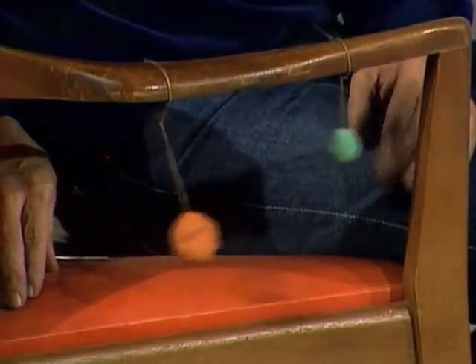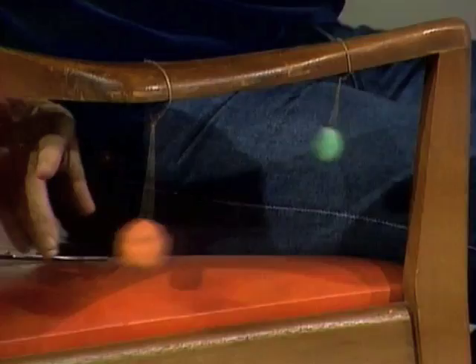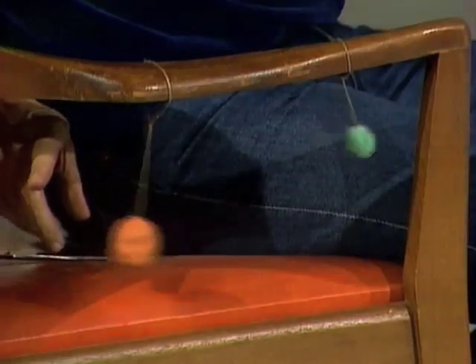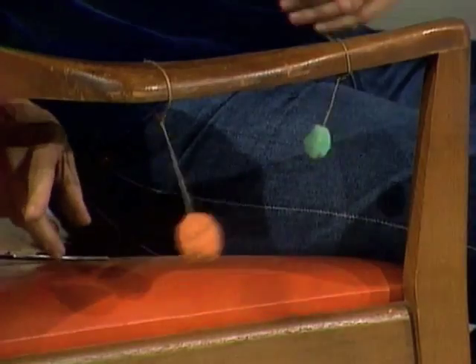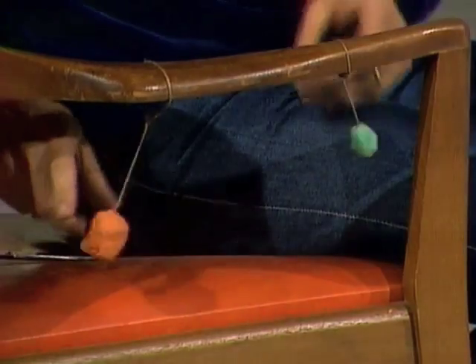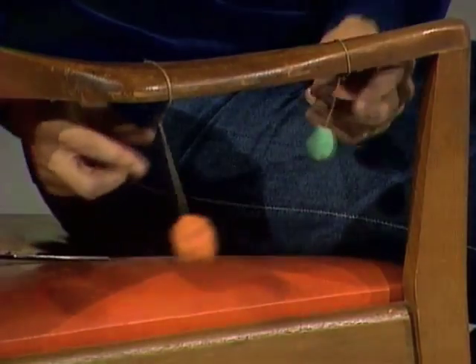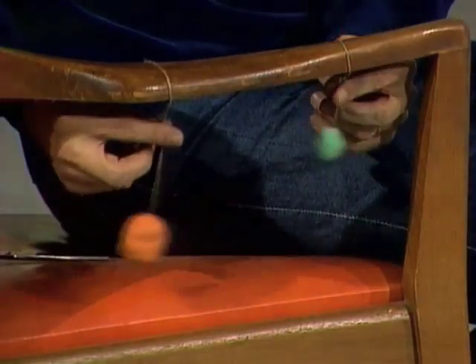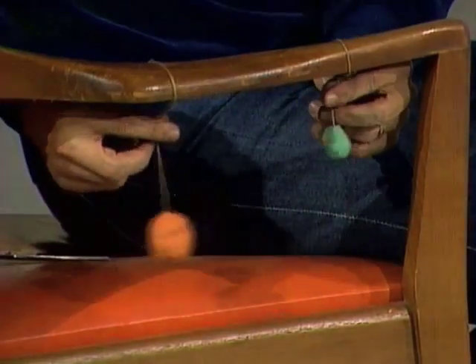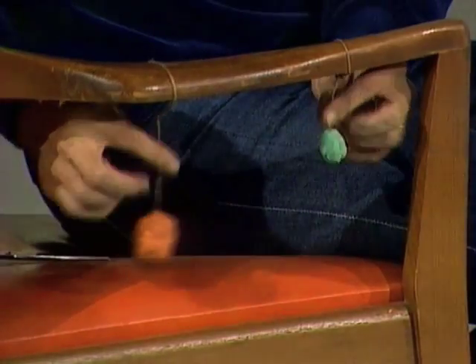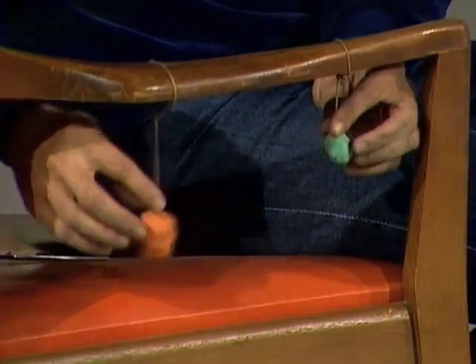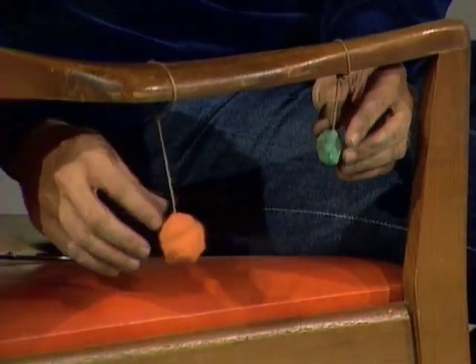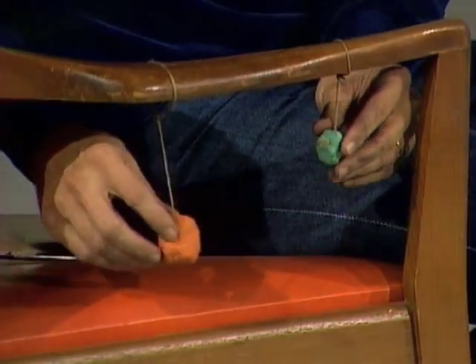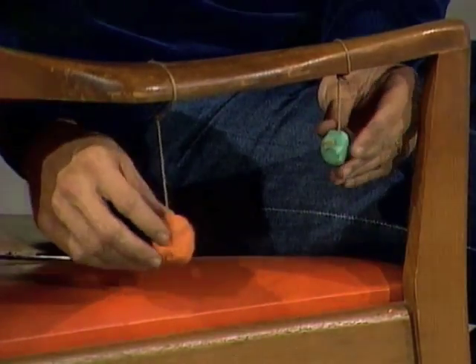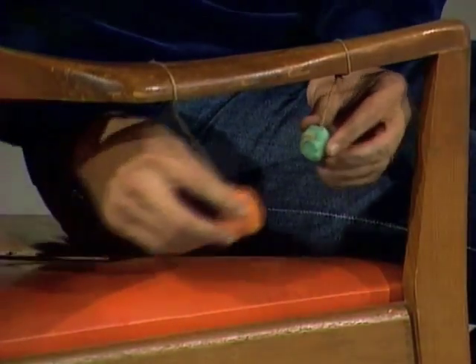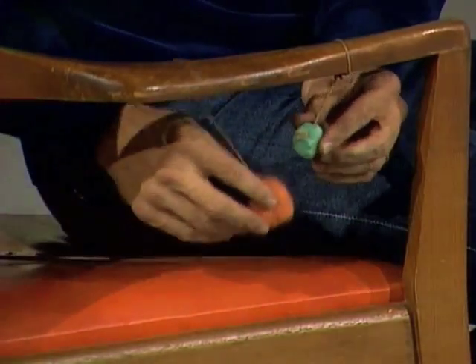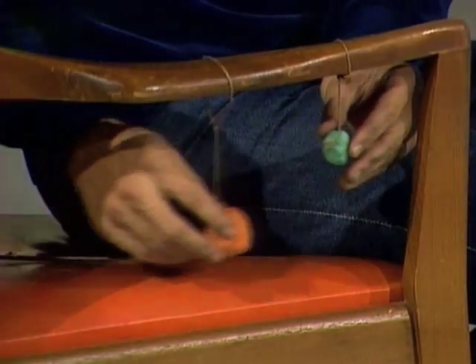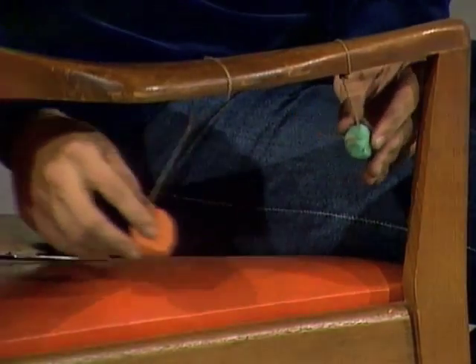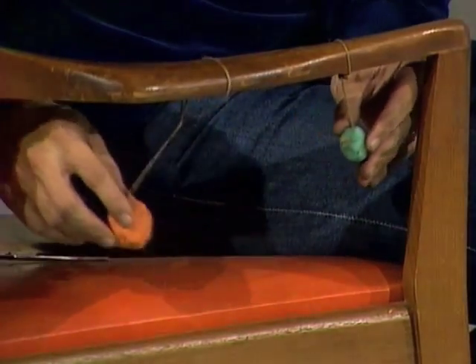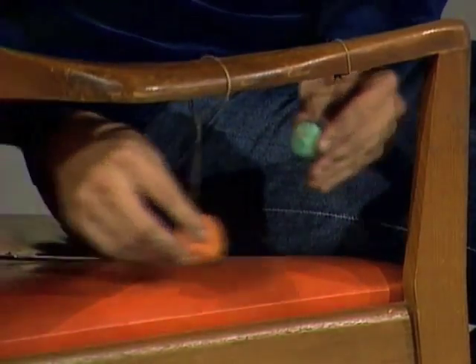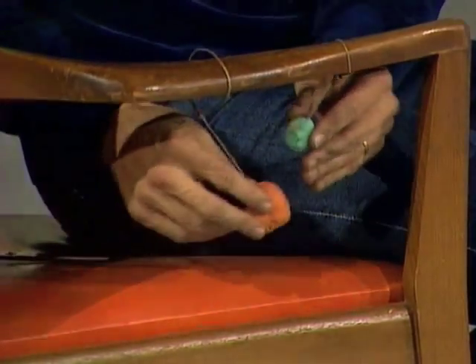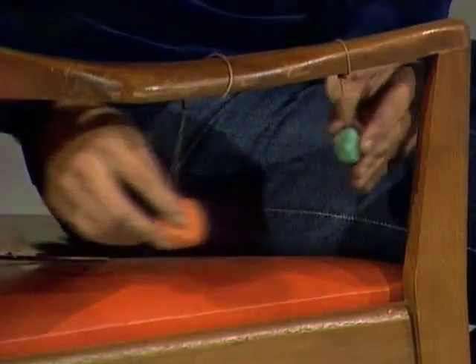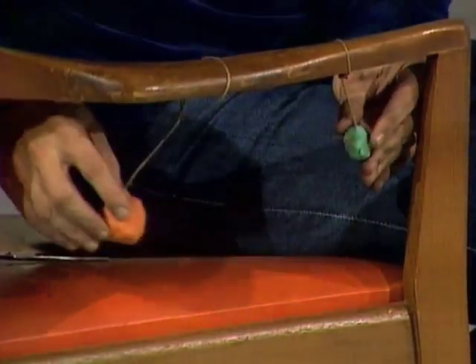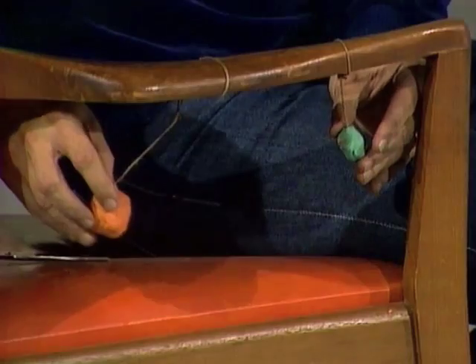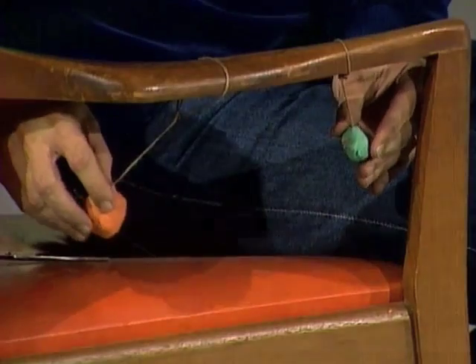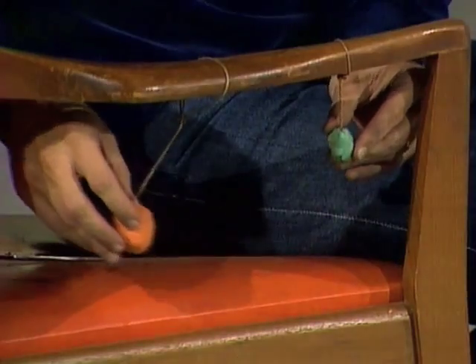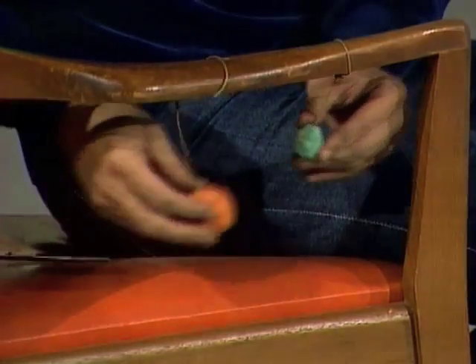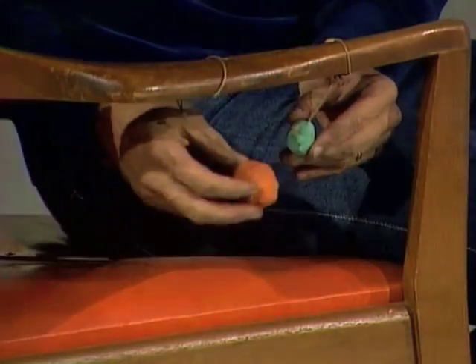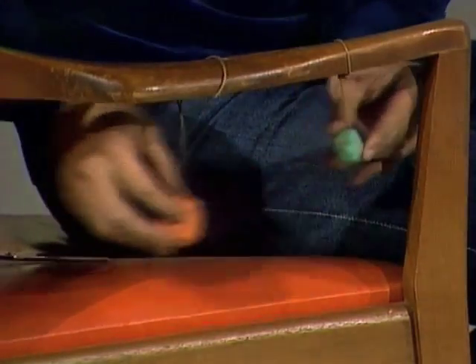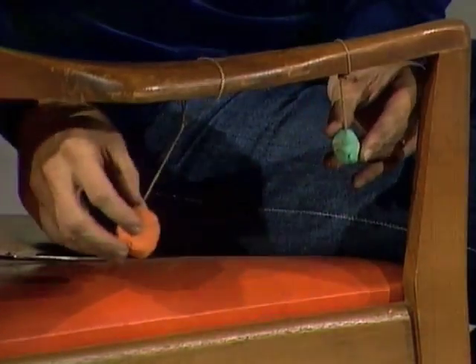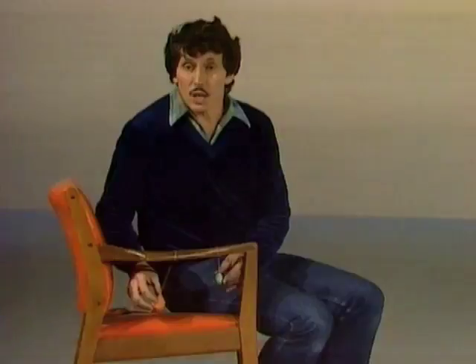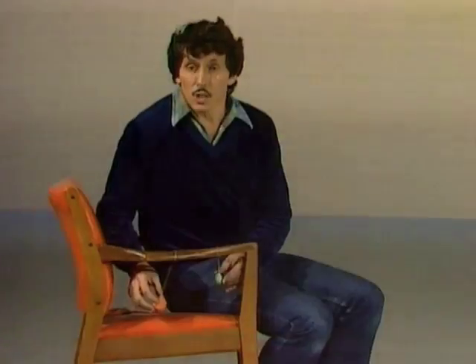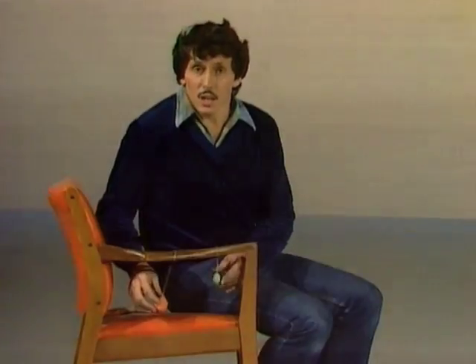It doesn't mean the swings have to be the same length, but if they're different lengths, they'll have to time it very carefully, practice many times, so that they know just when they'll come together.